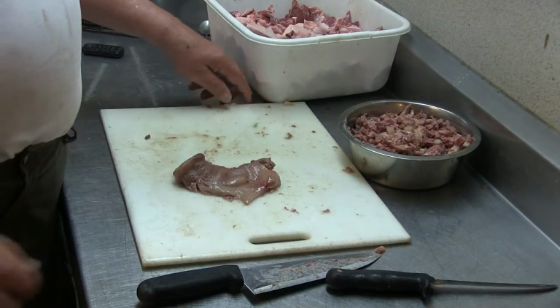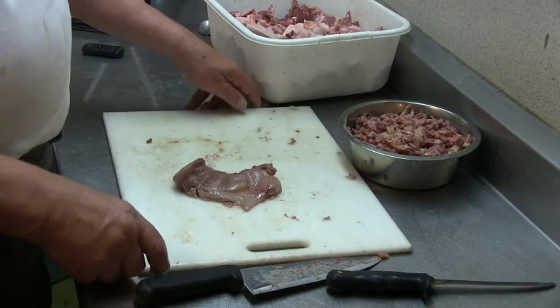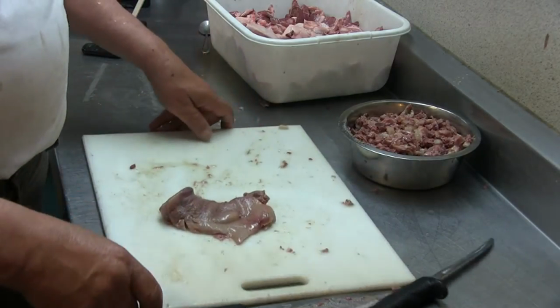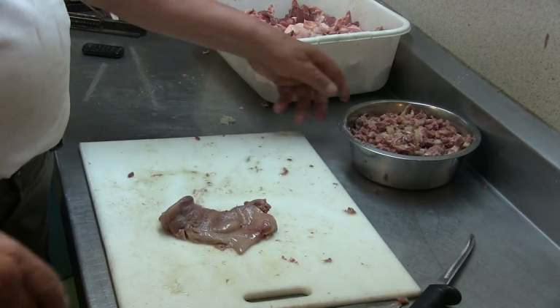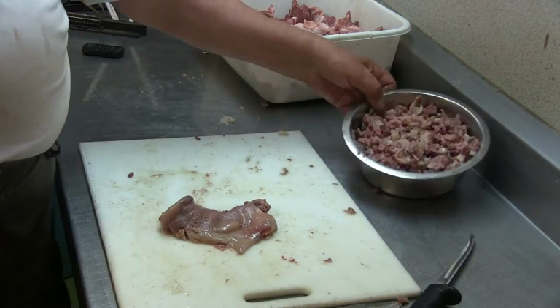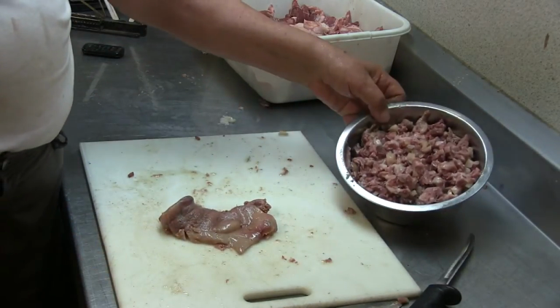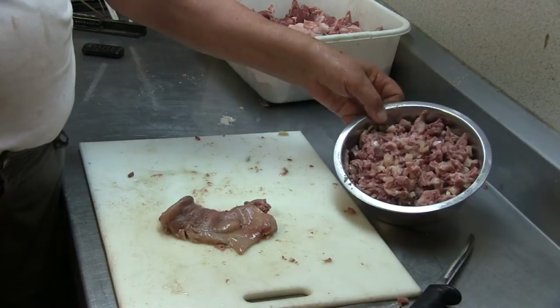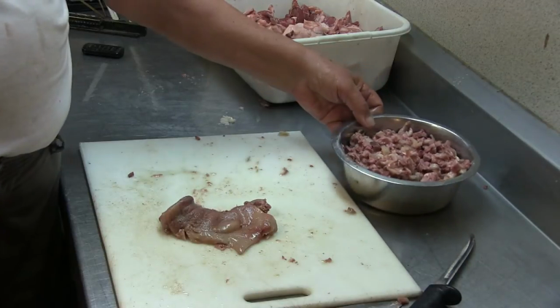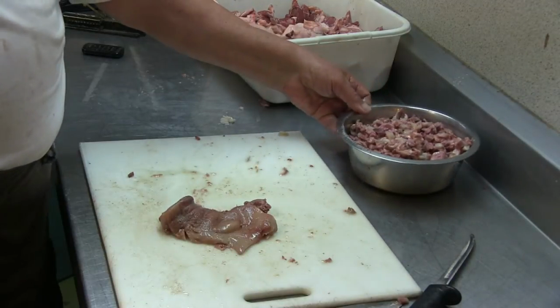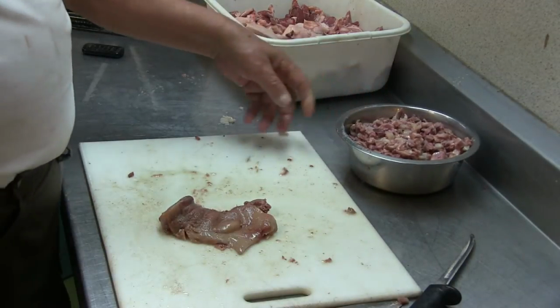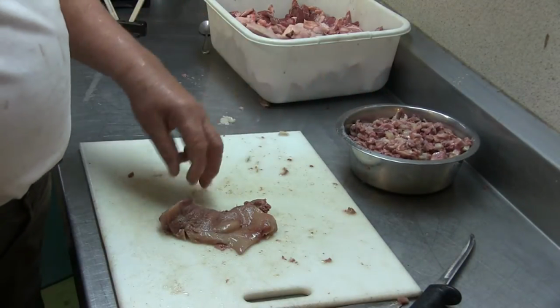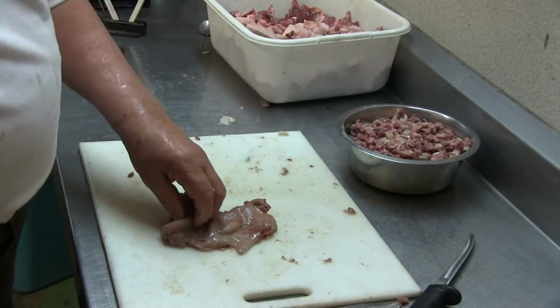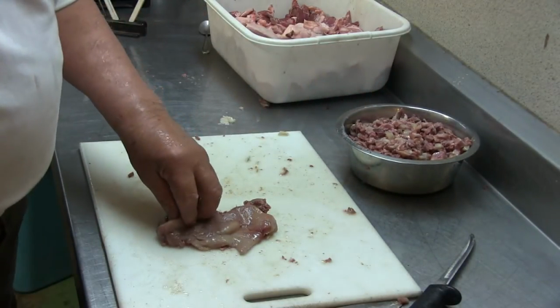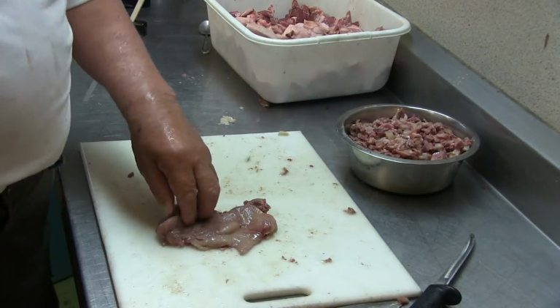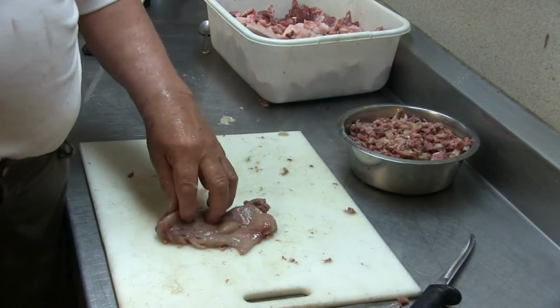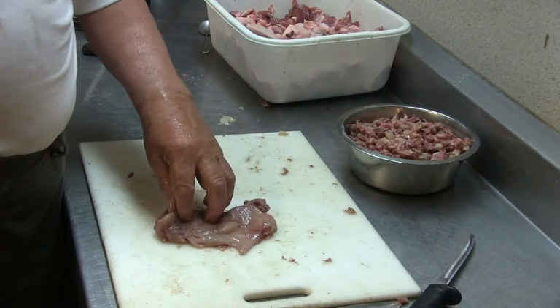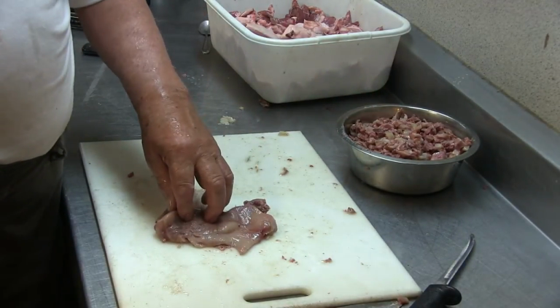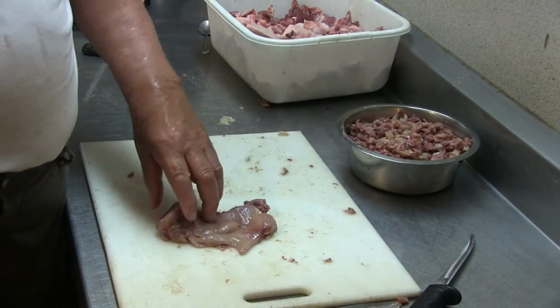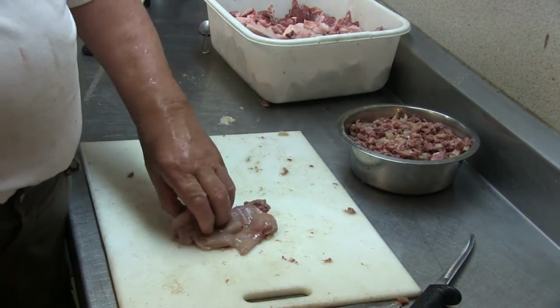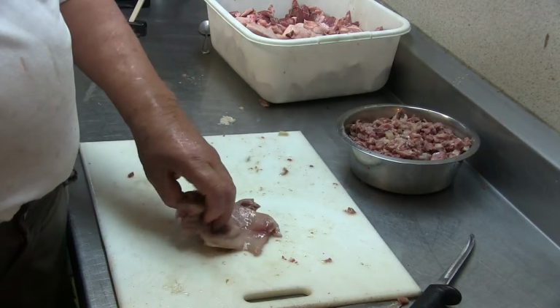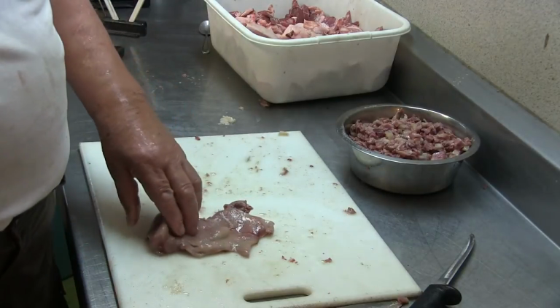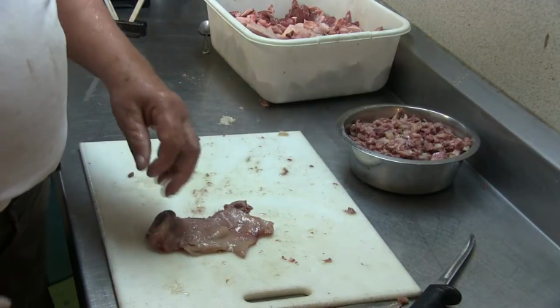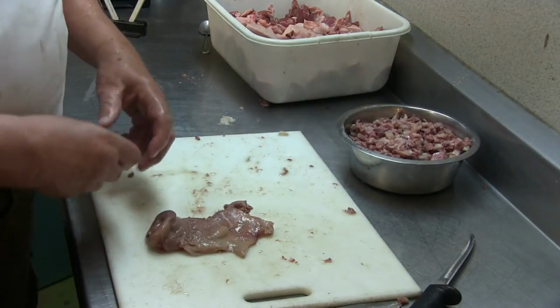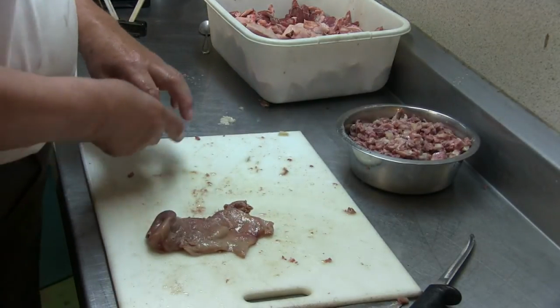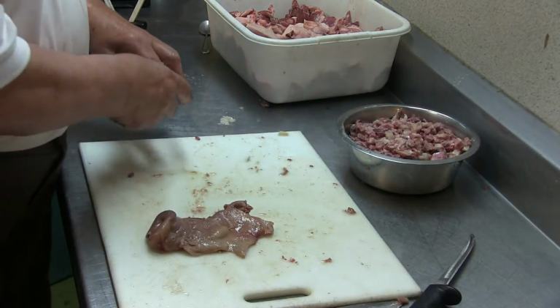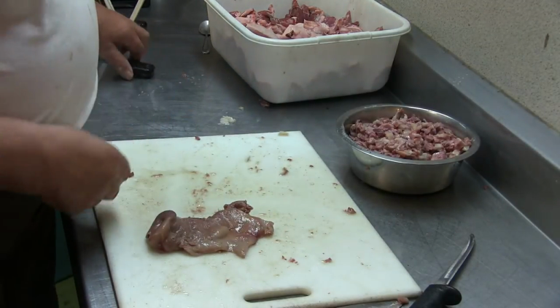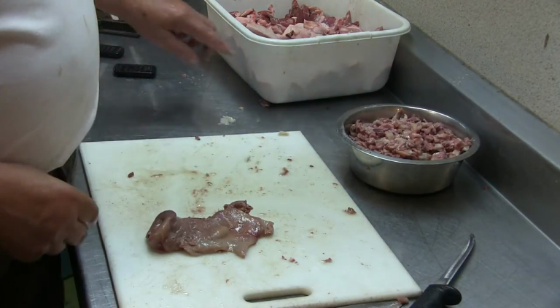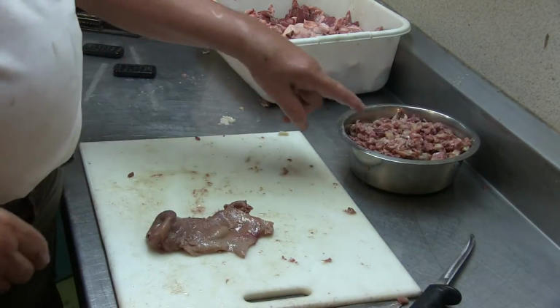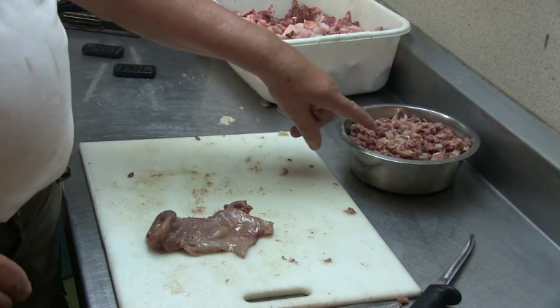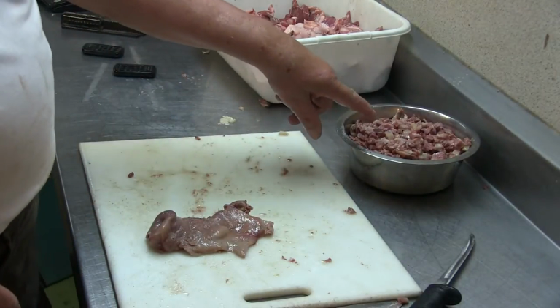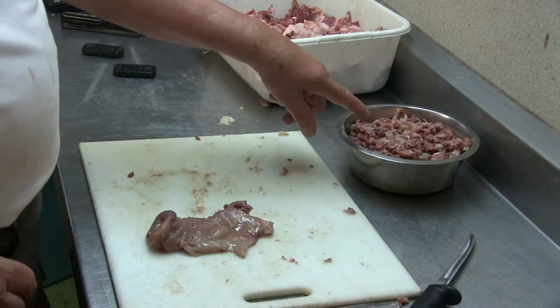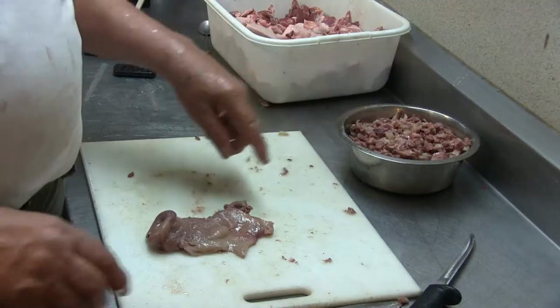I forgot to say: the head meat, the jaws, the tongues, the kidneys, and that stuff — all of that was cooked. I cooked it in a little bit of salt water, so it looks a little reddish already.